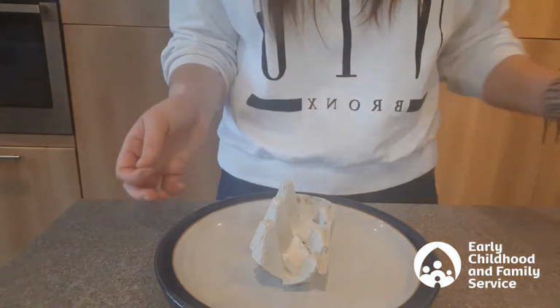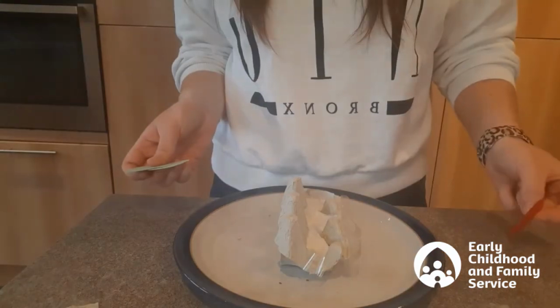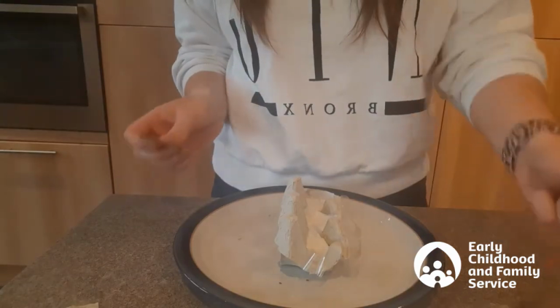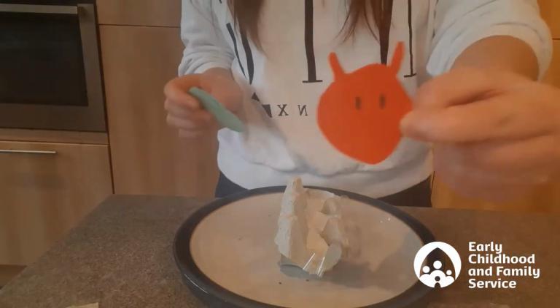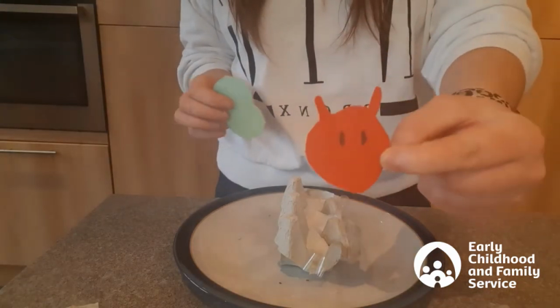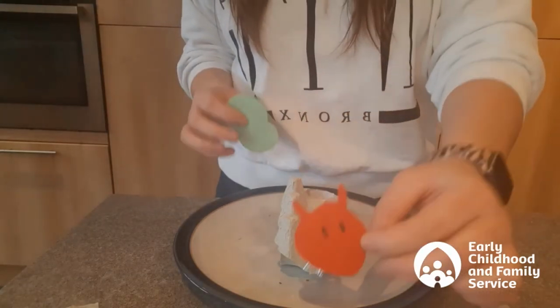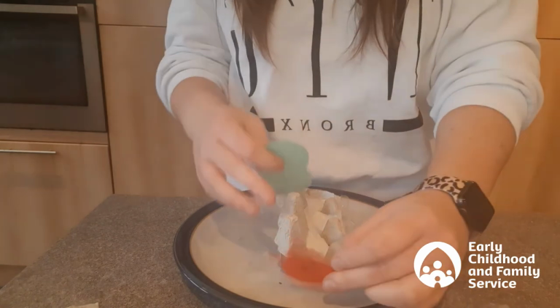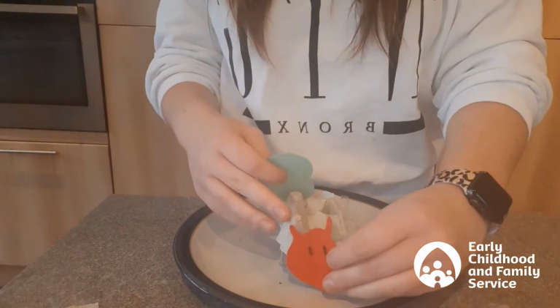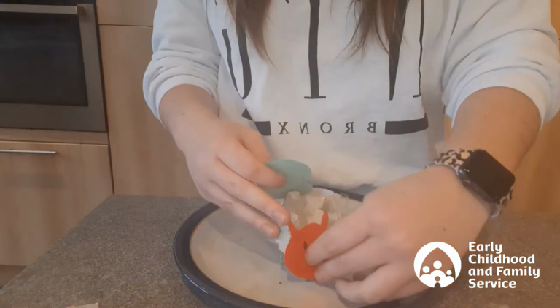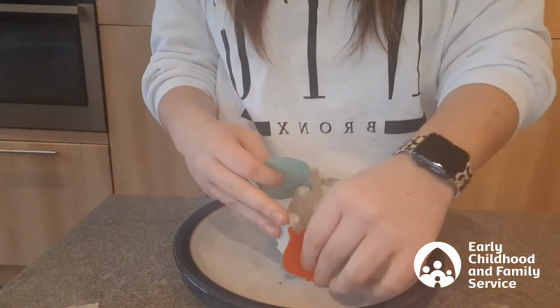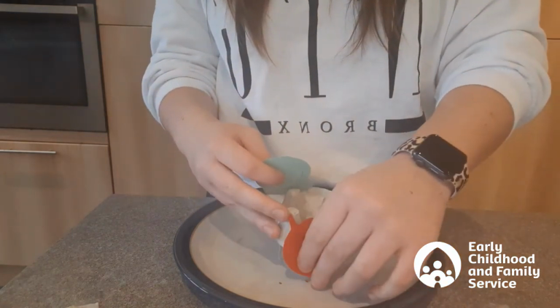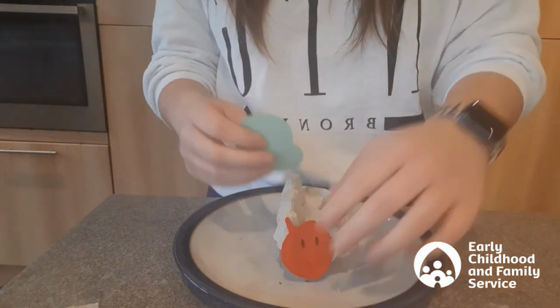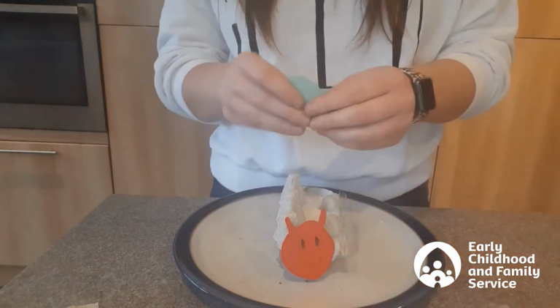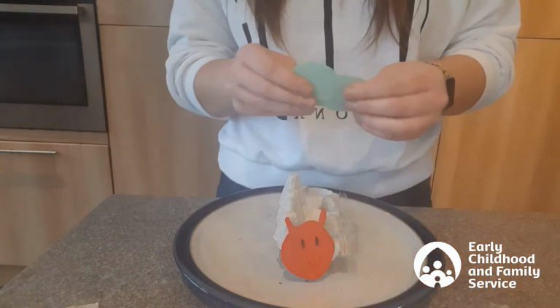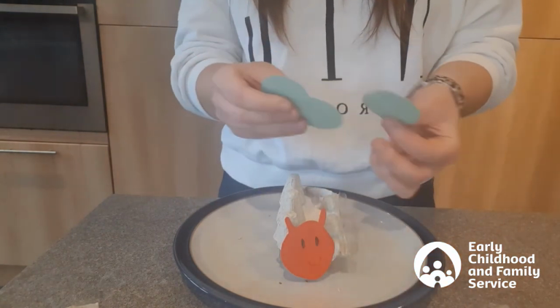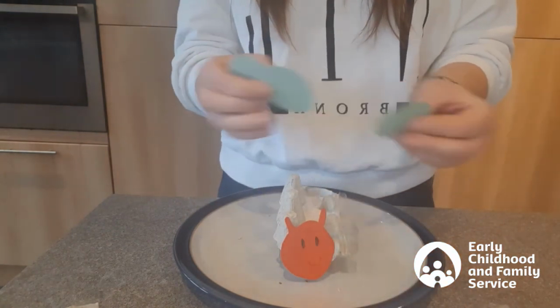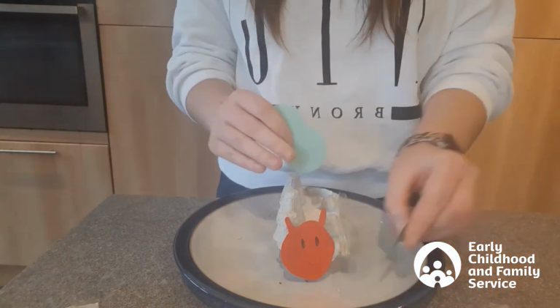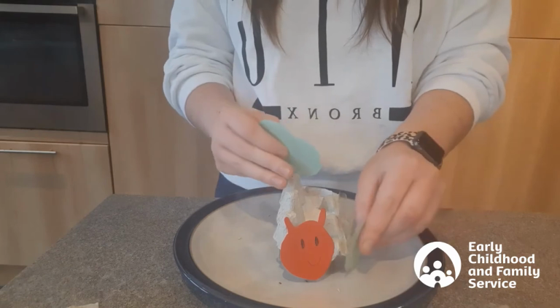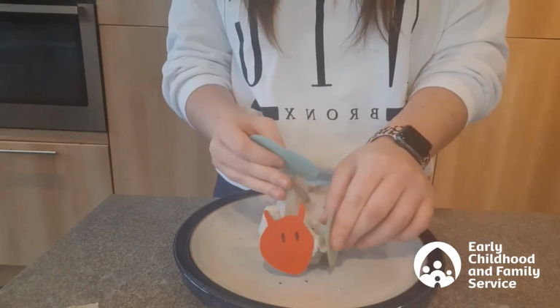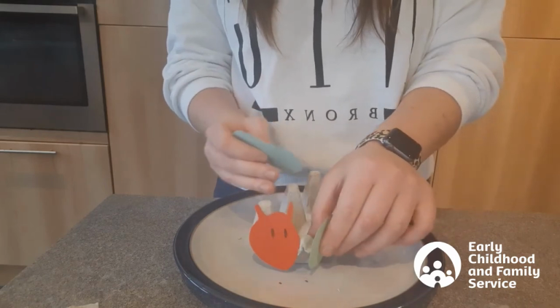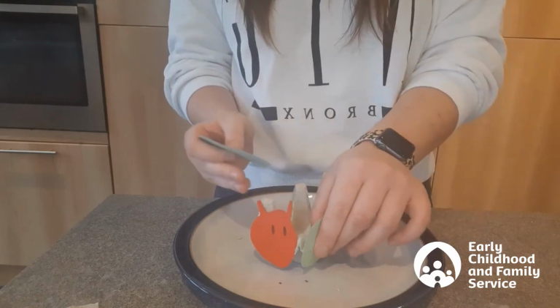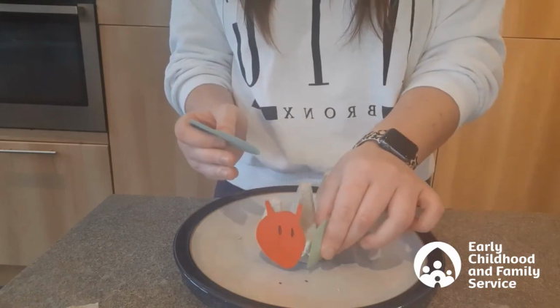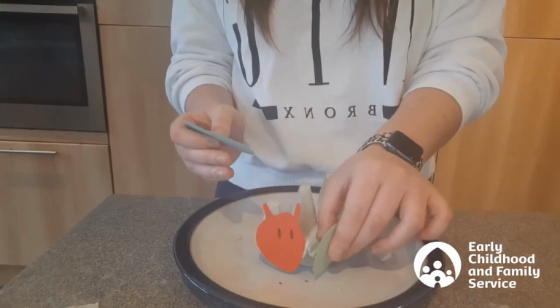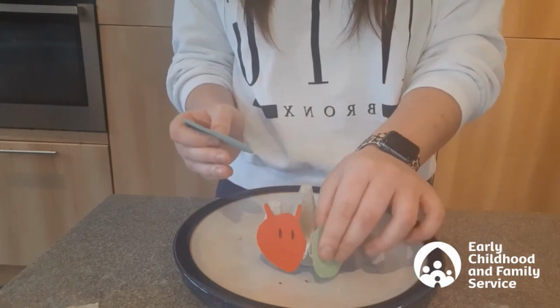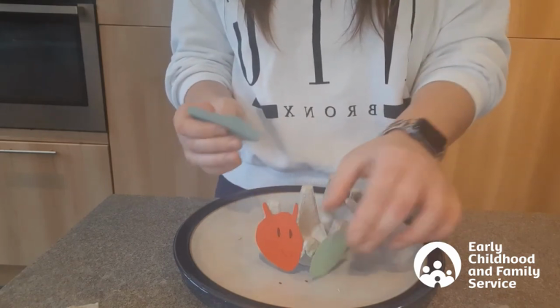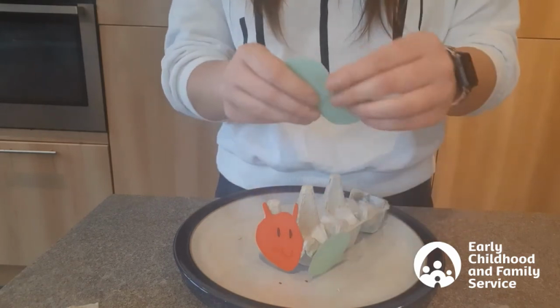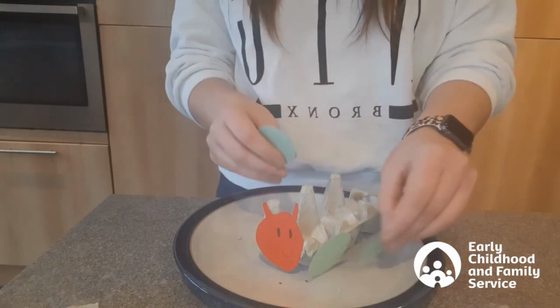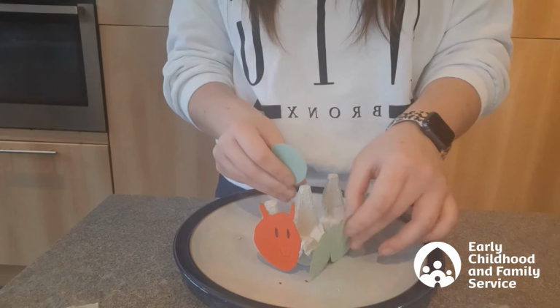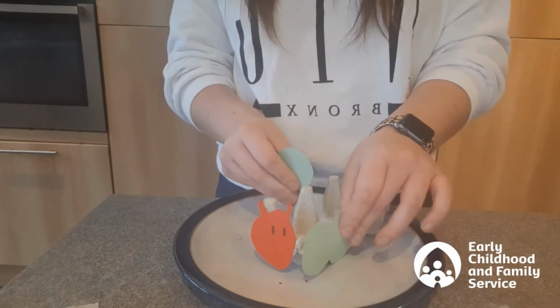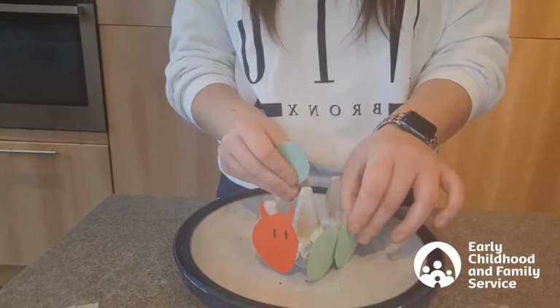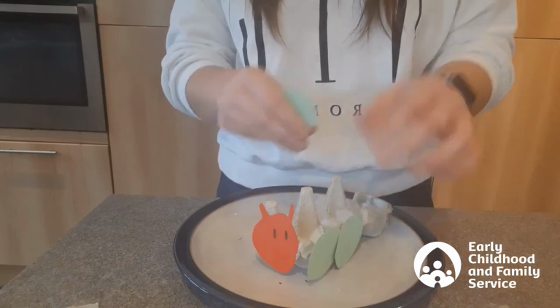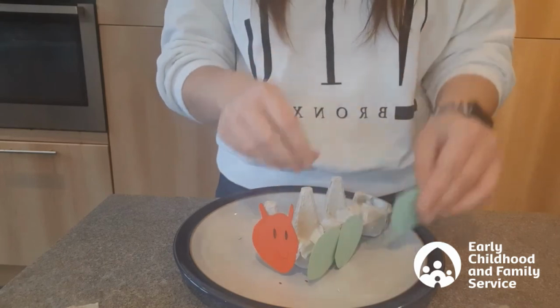All that's left to do is to make yourself a little head that you can stick to the front of your caterpillar. I've also cut out some green circles just to make it look a bit more like a caterpillar's body before the cress starts to grow.